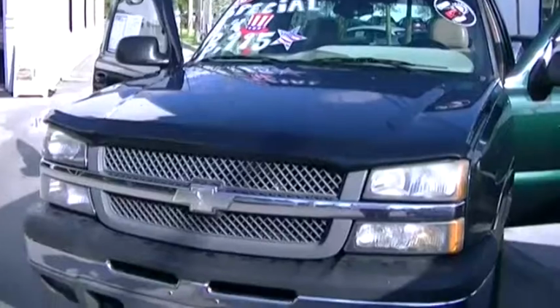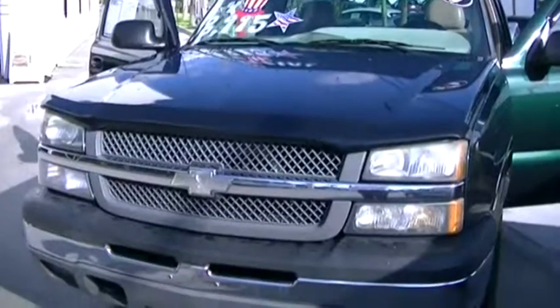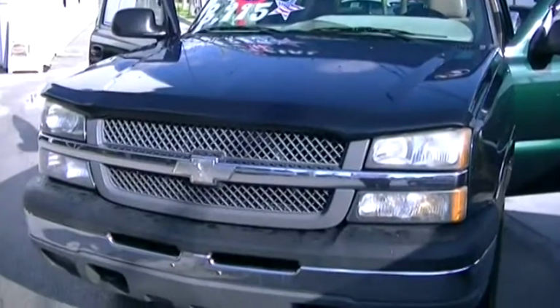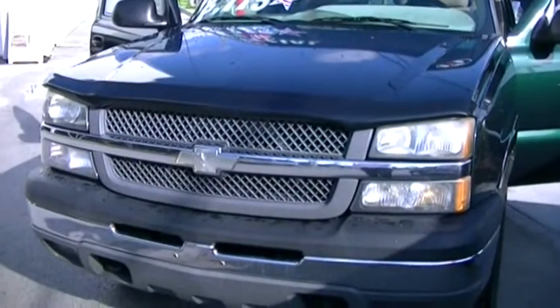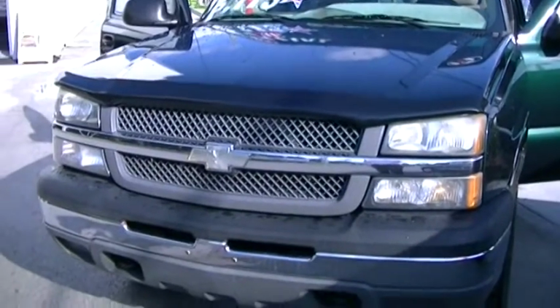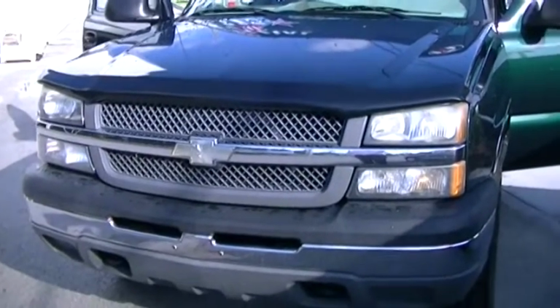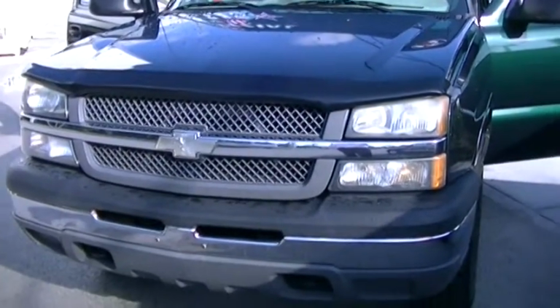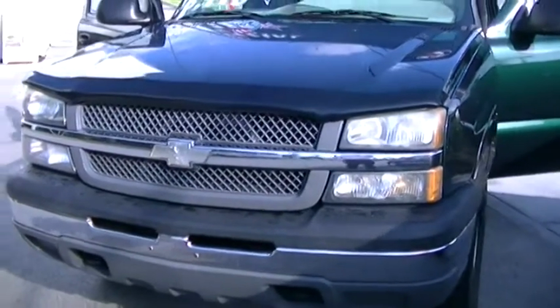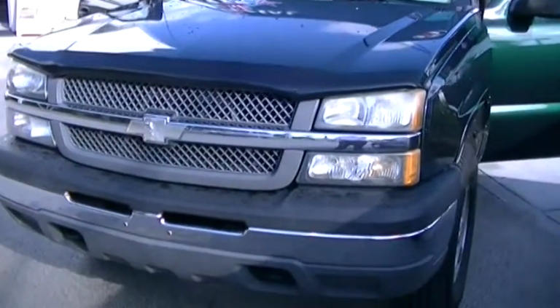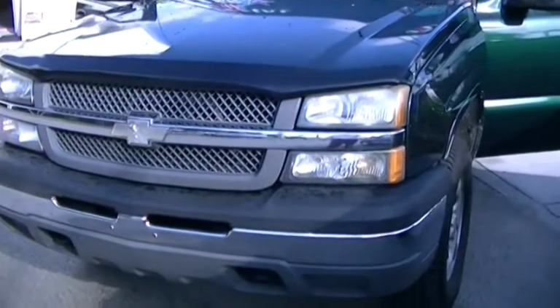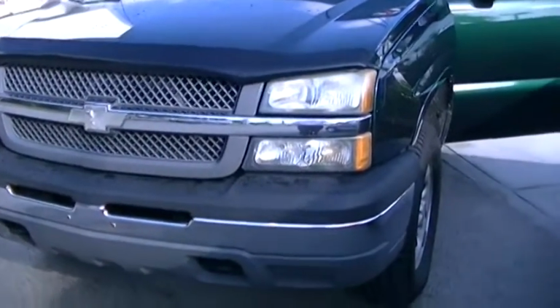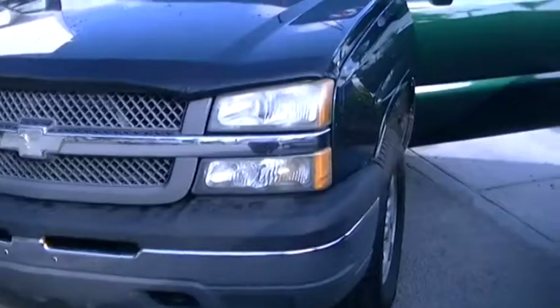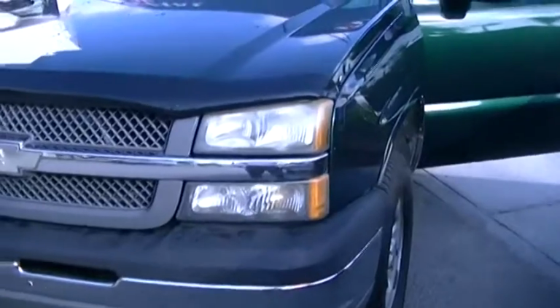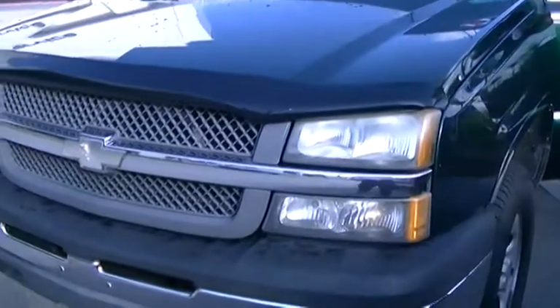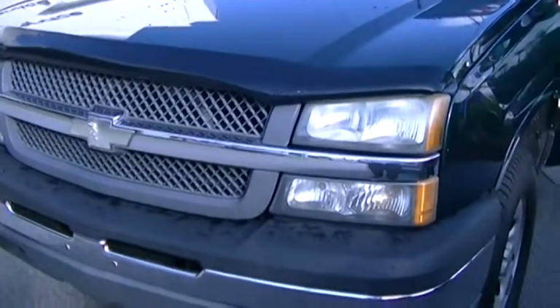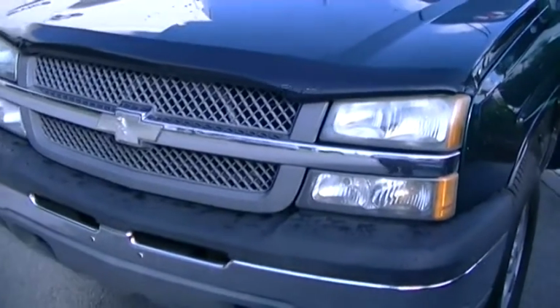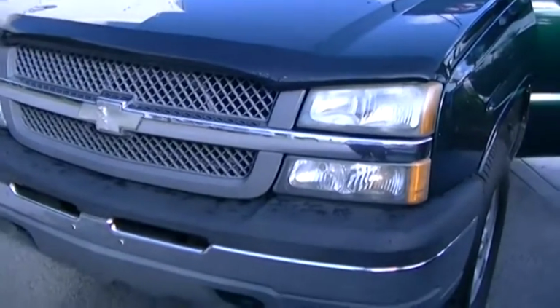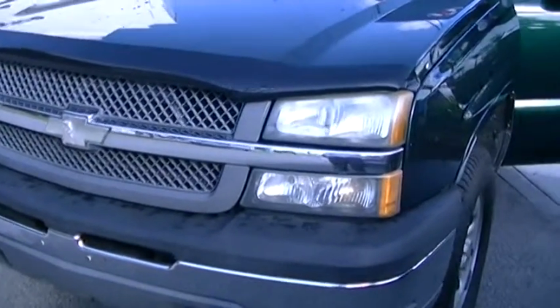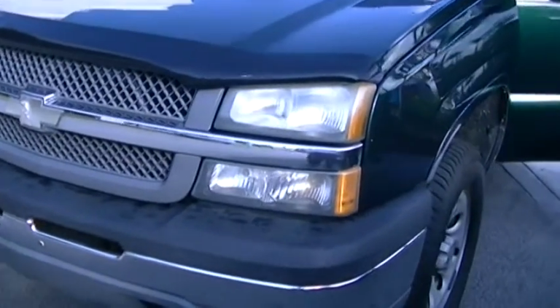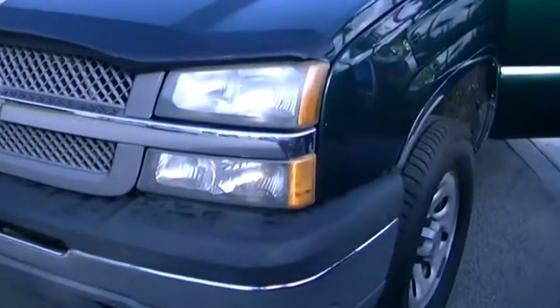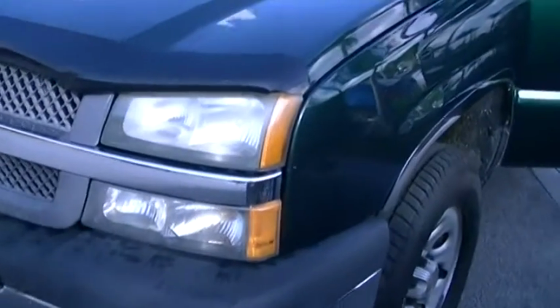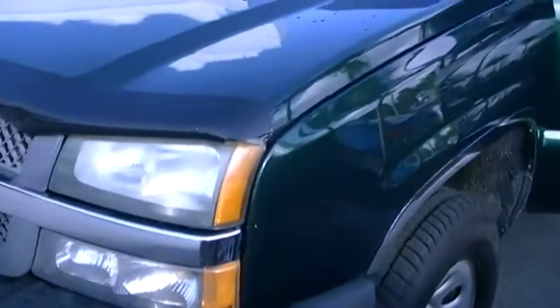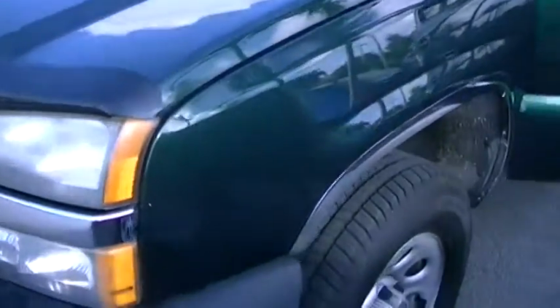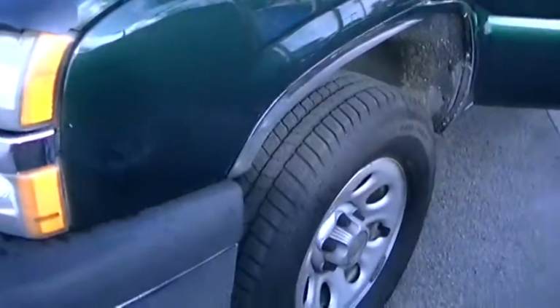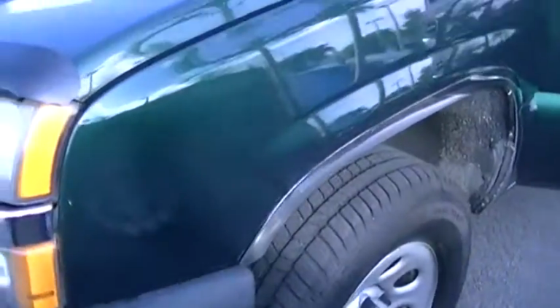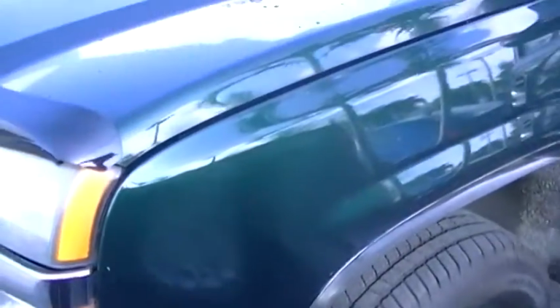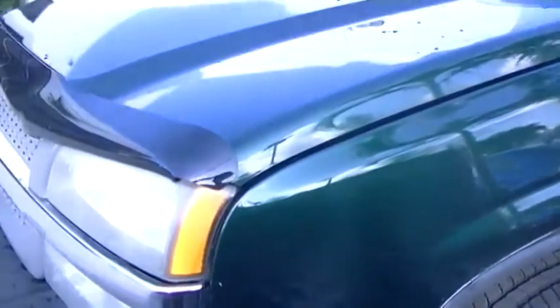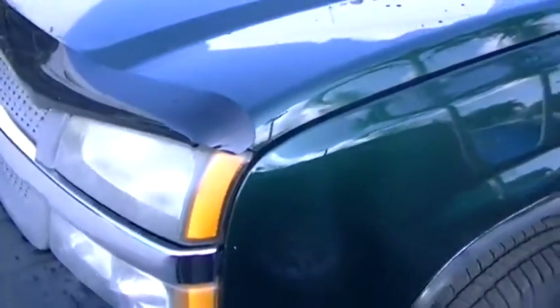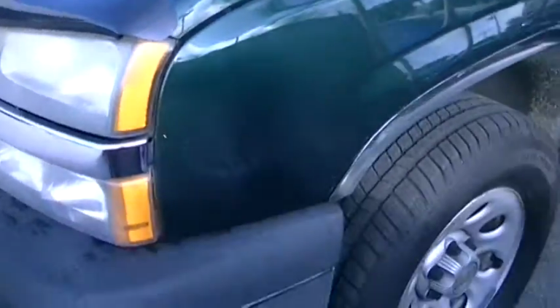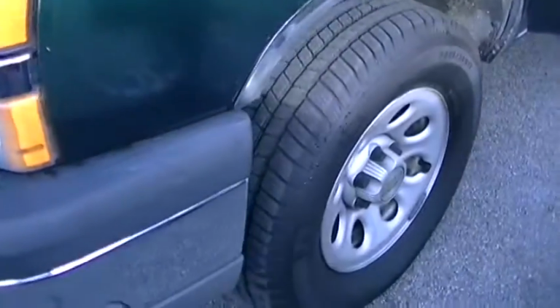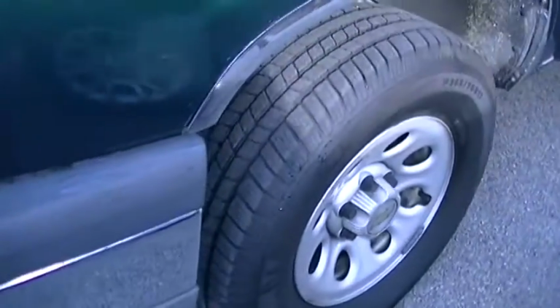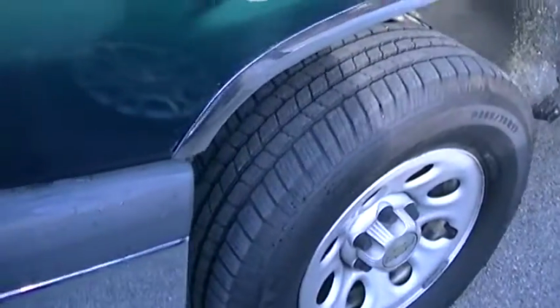Good morning Eric, this is George at Darae Buick GMC, doing a quick walk-around video of the 2005 Chevy Silverado 1500 LS truck that you inquired about. This truck is in great shape — it has brand new tires.